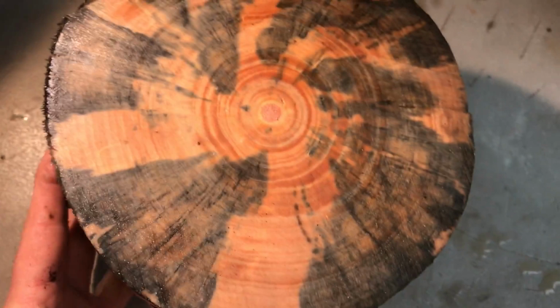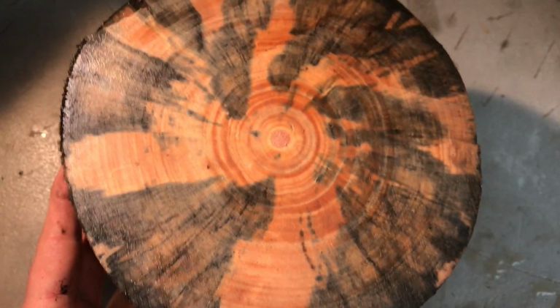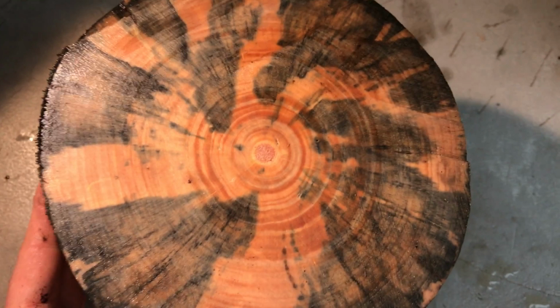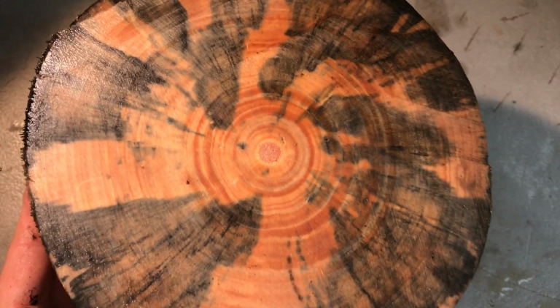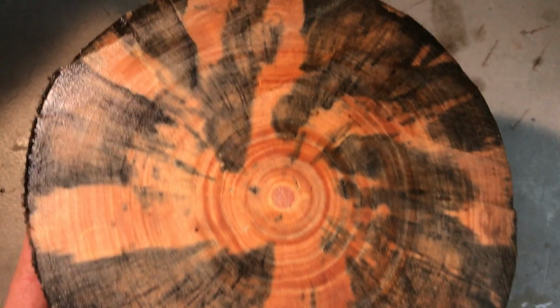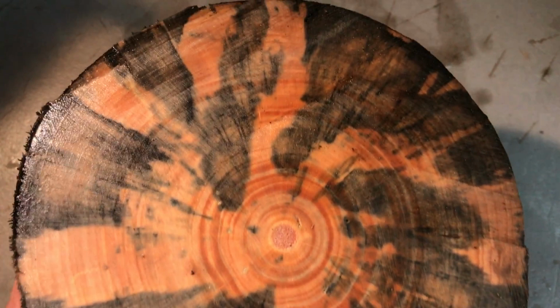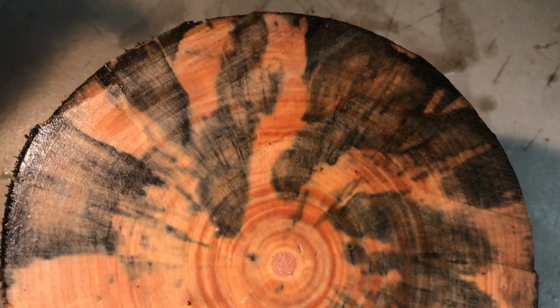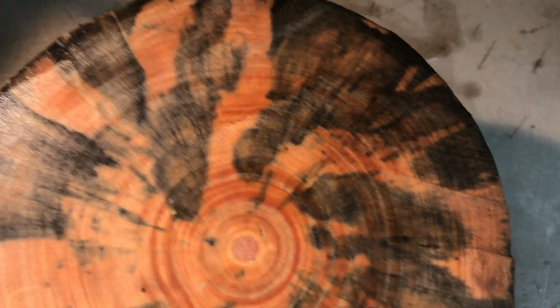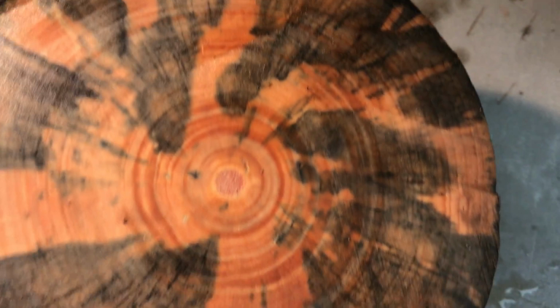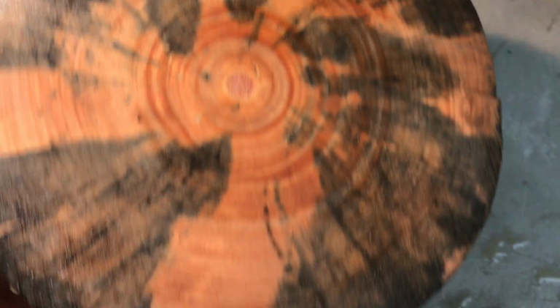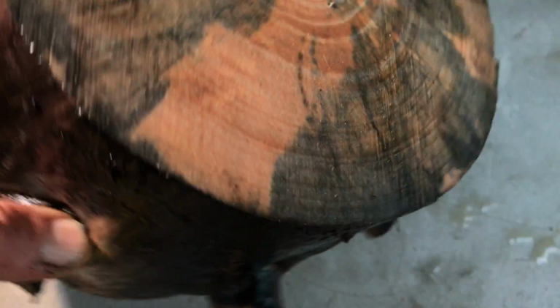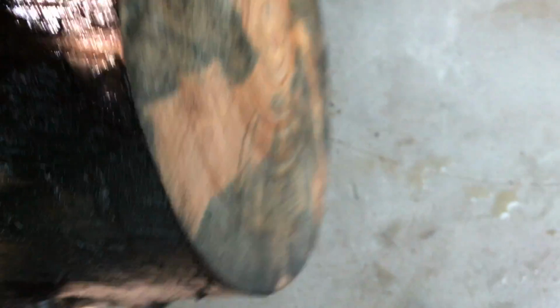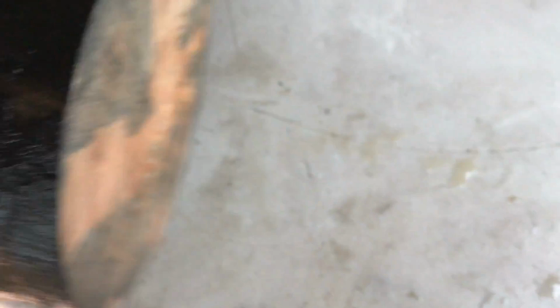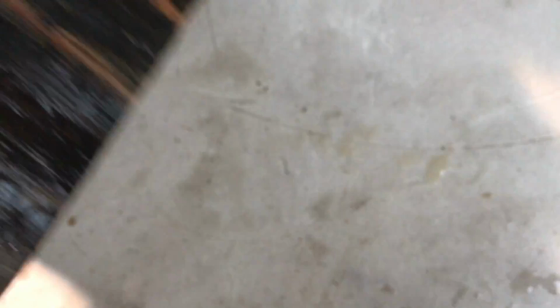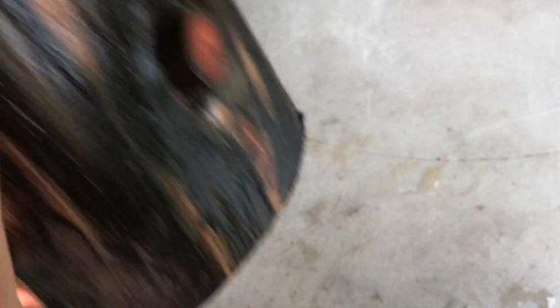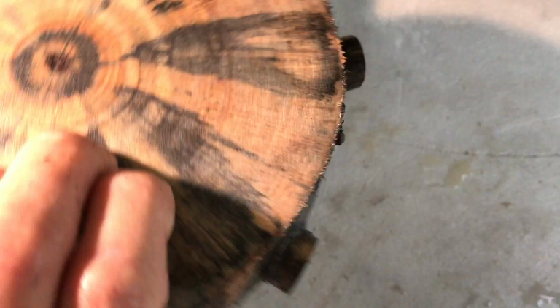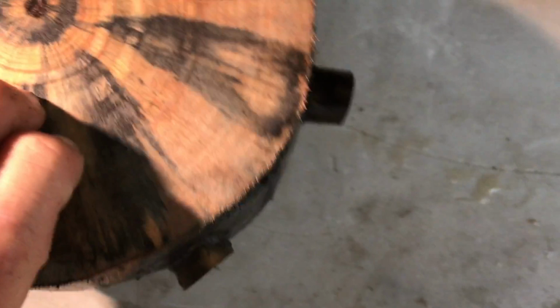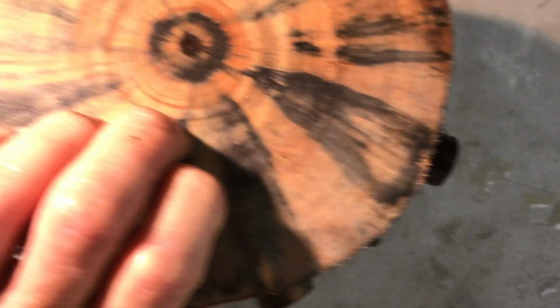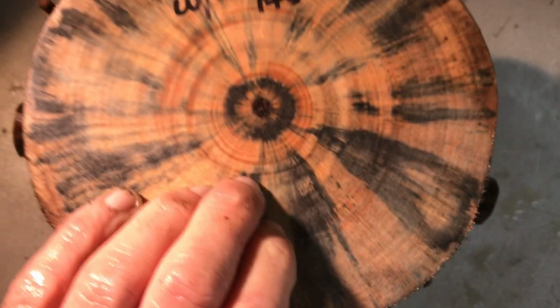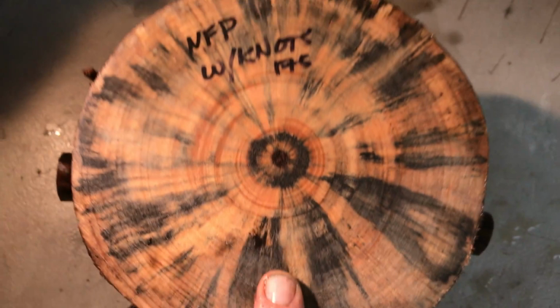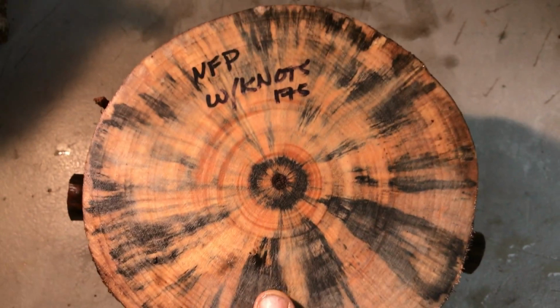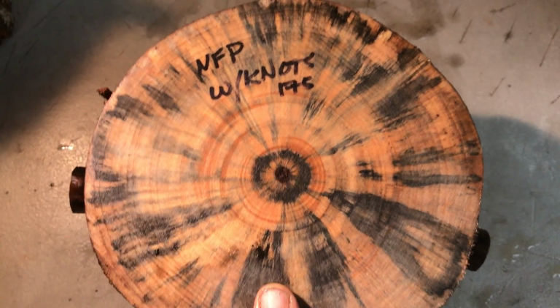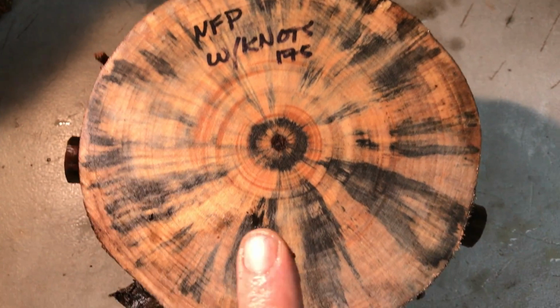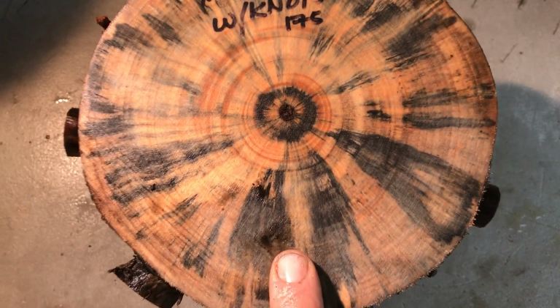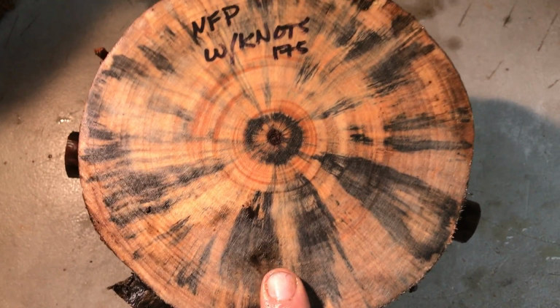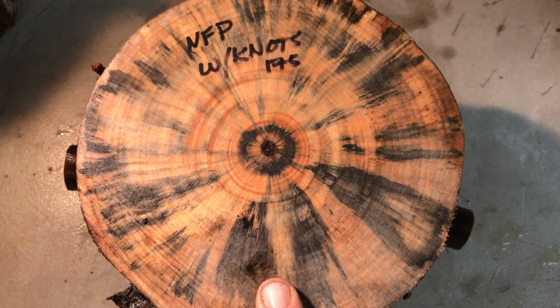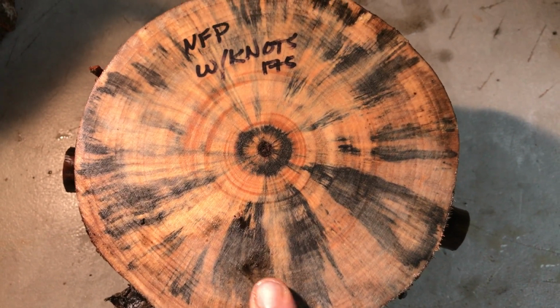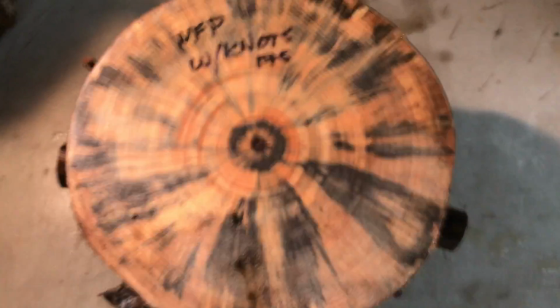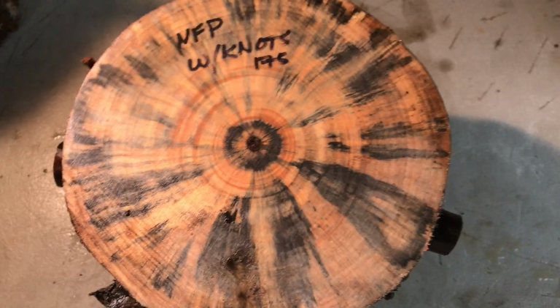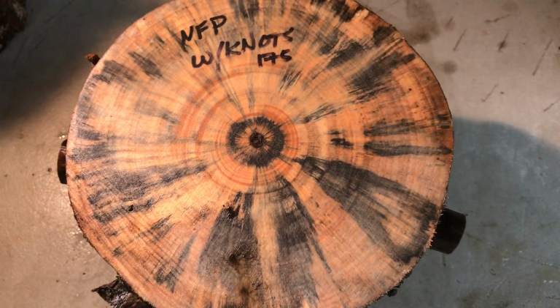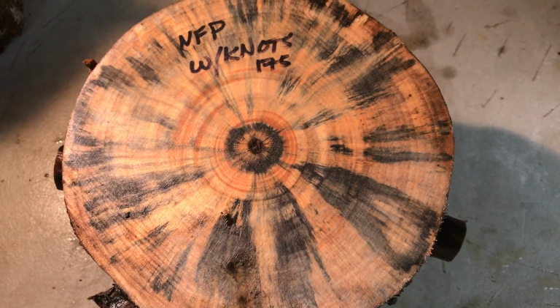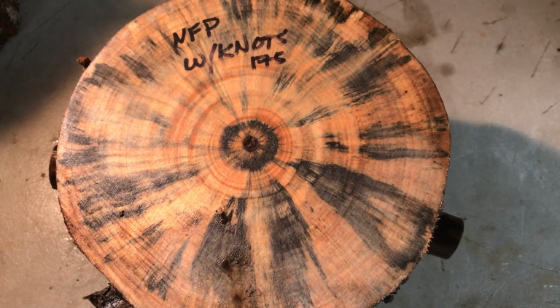You can see the spalting goes right through it — just beautiful color in this log, very very nice. This is going to make a beautiful bowl. Auction number 175, Norfolk pine bowl blank. Thanks for looking everybody and good luck!